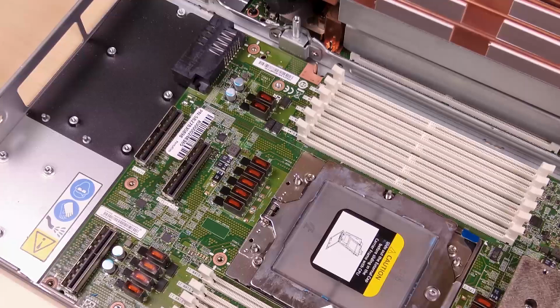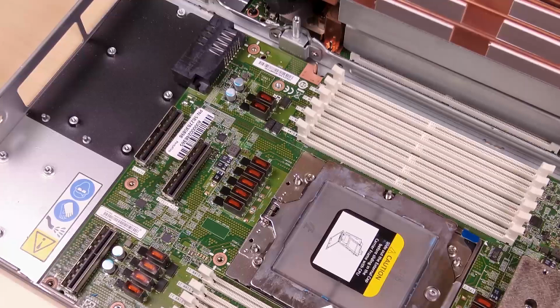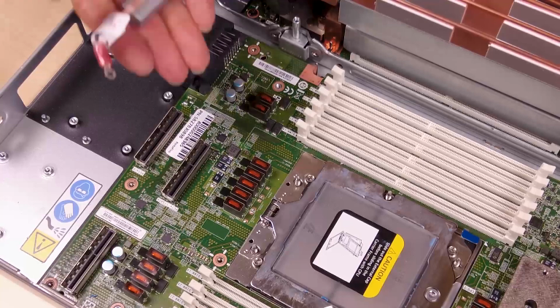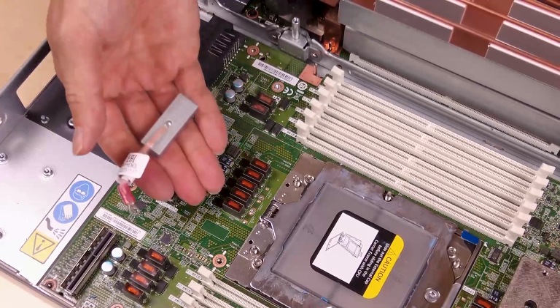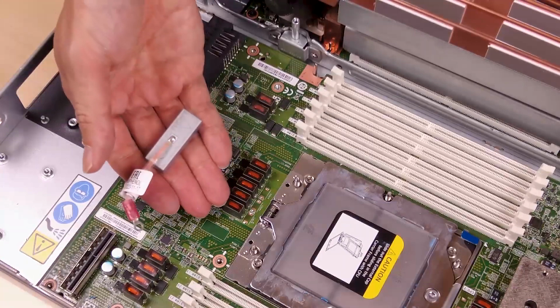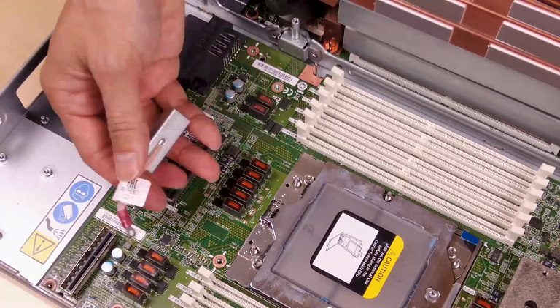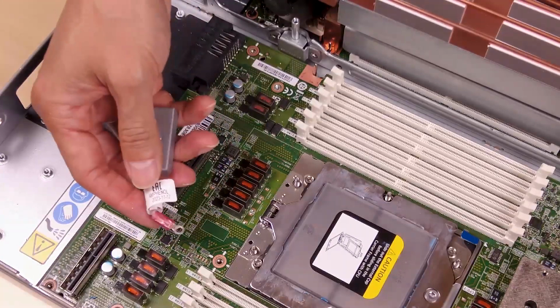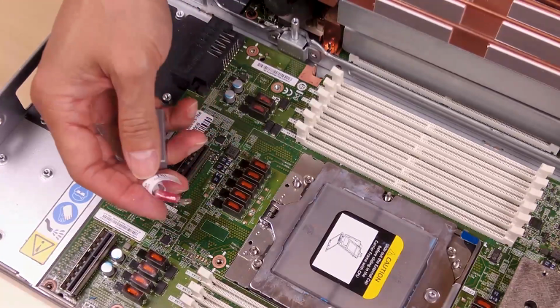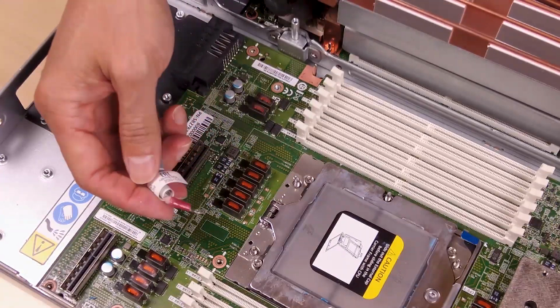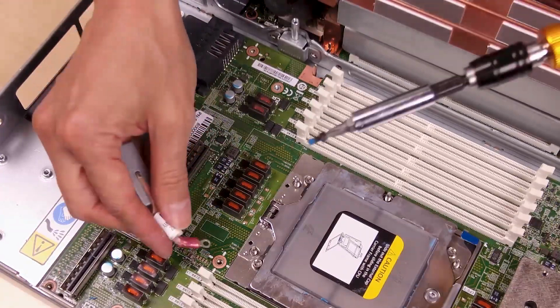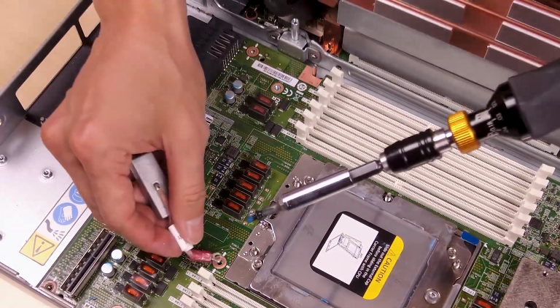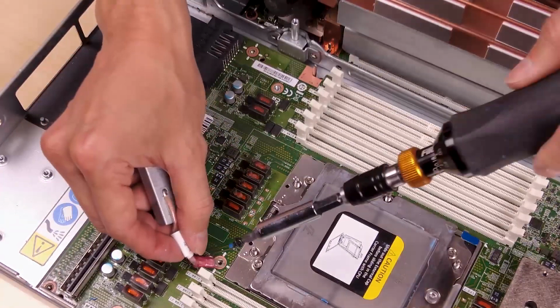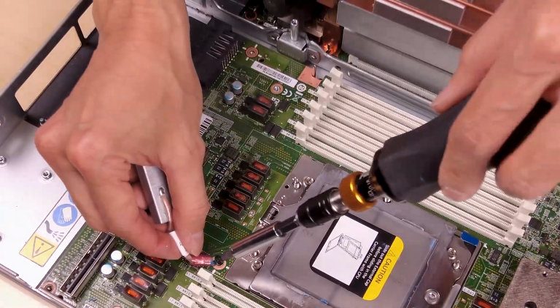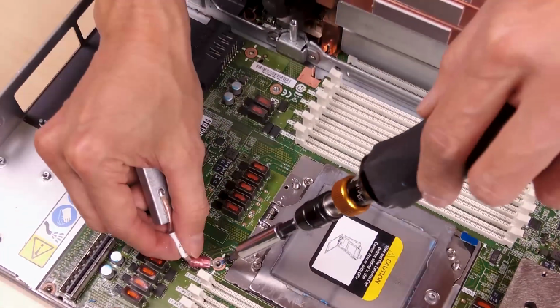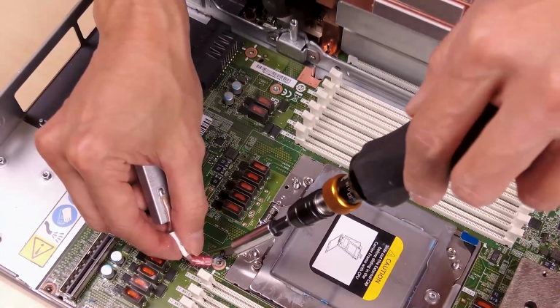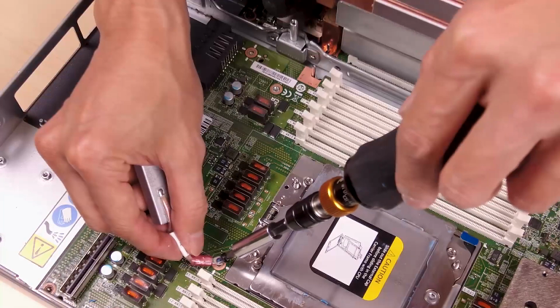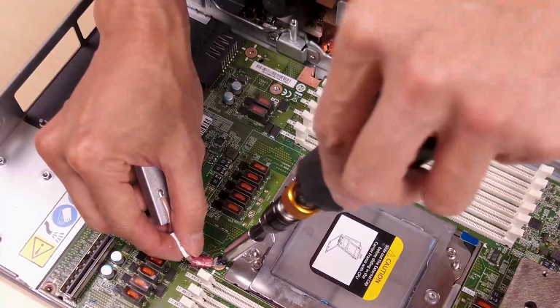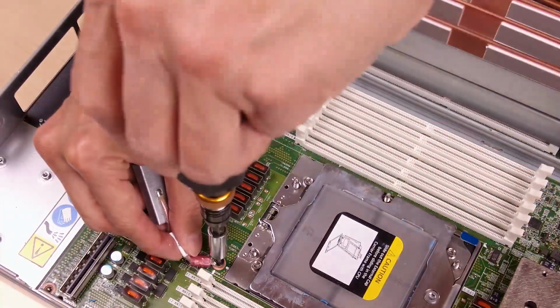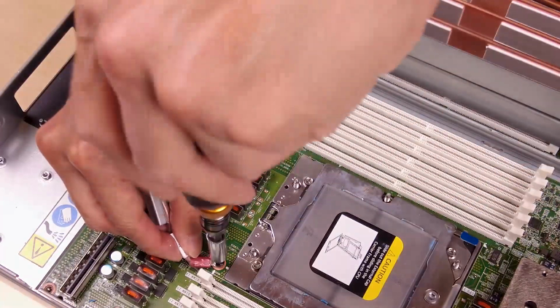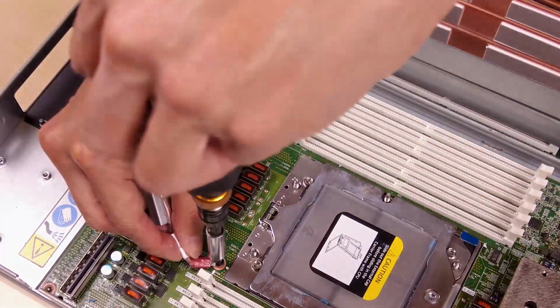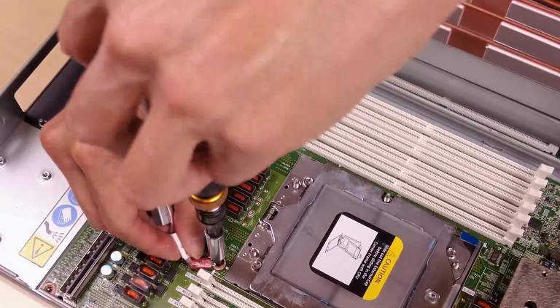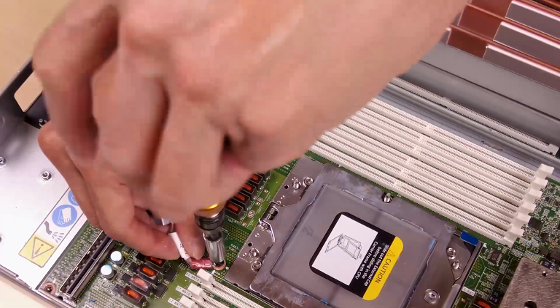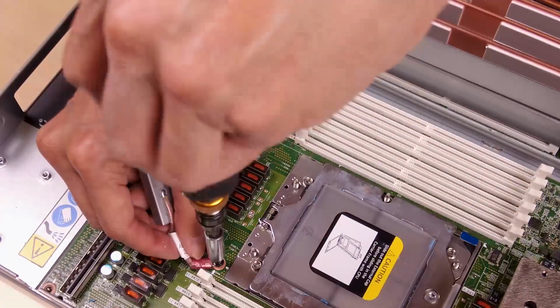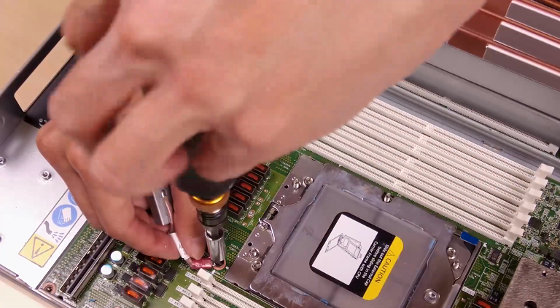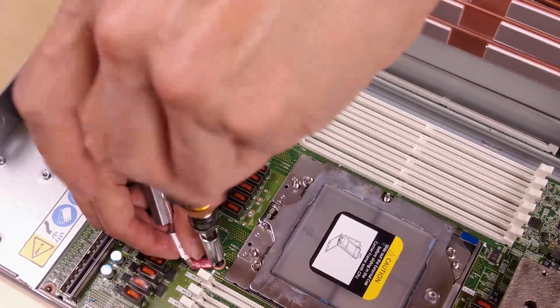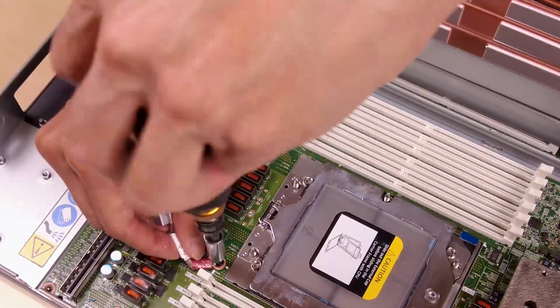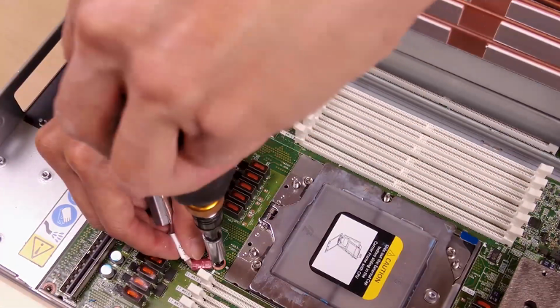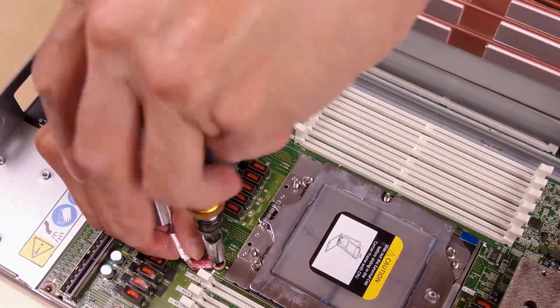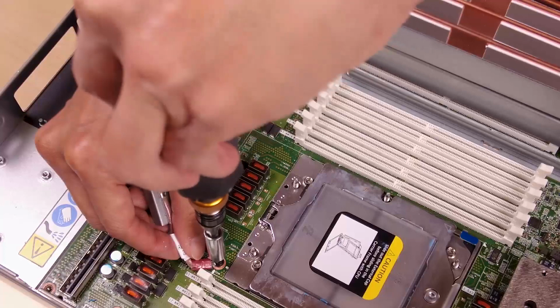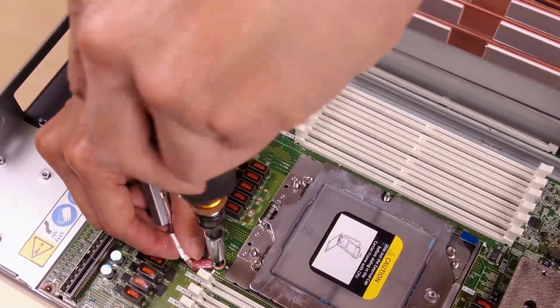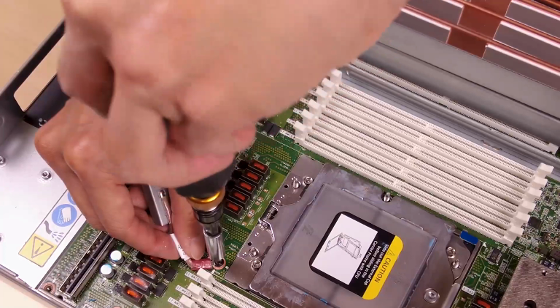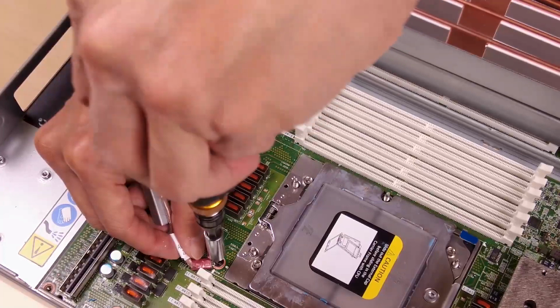Locate the screw hole for cable 4 and then align shielding cable 4 with the screw holes on the system board. Make sure the ring terminal of the cable is placed at an angle and fasten the screw to secure the shielding cable to the system board.